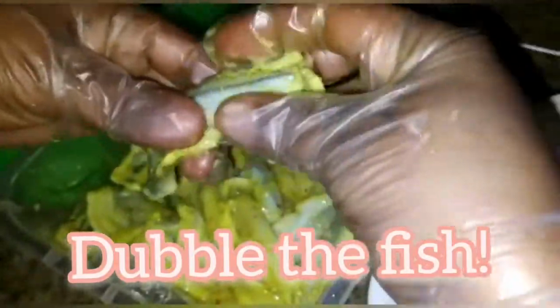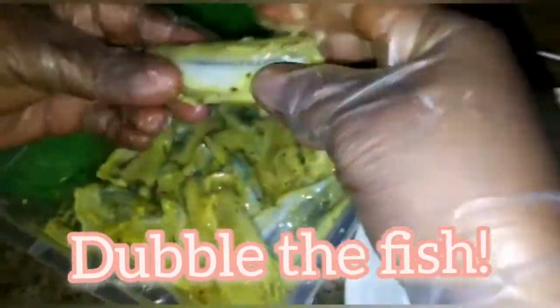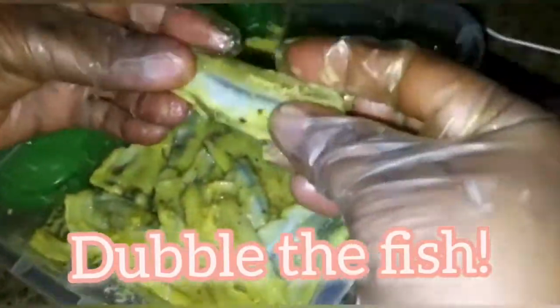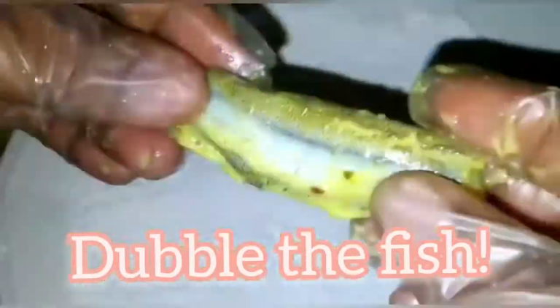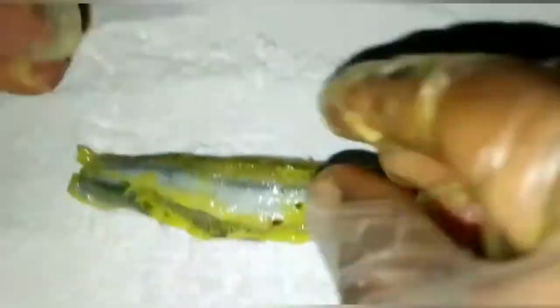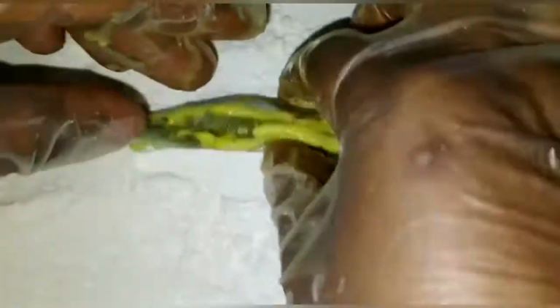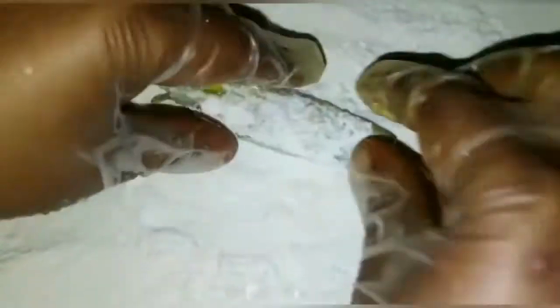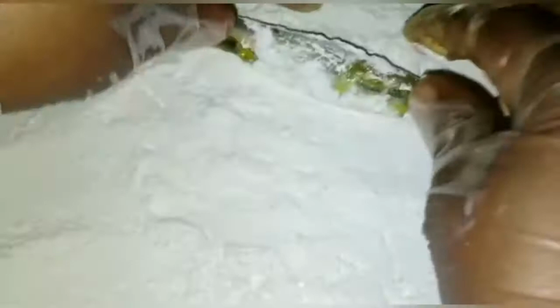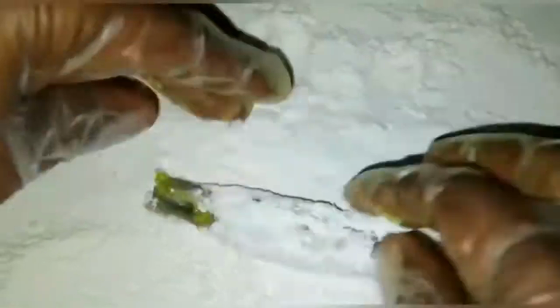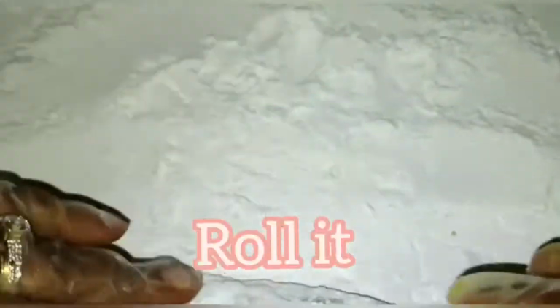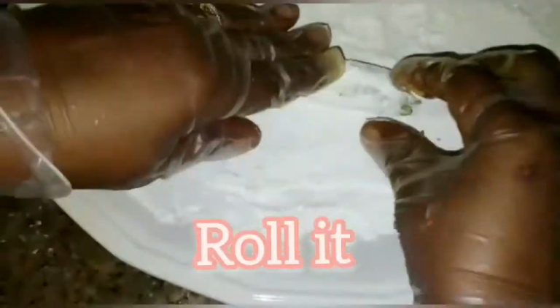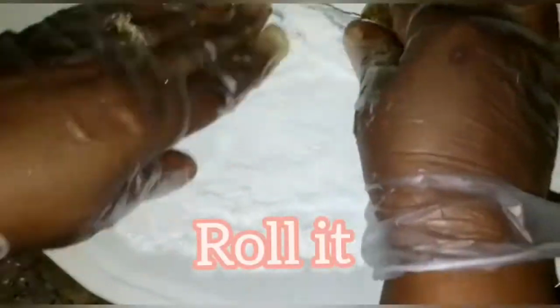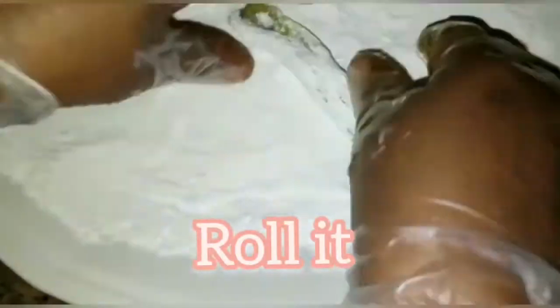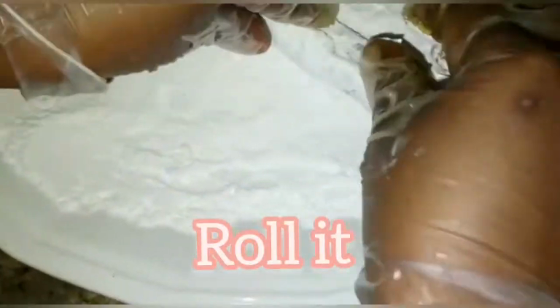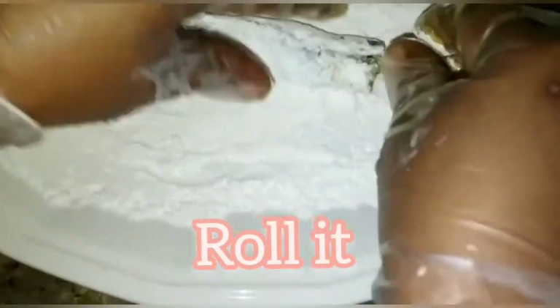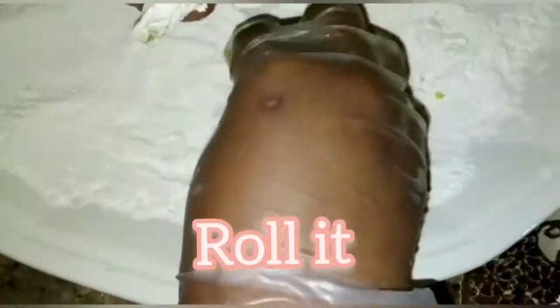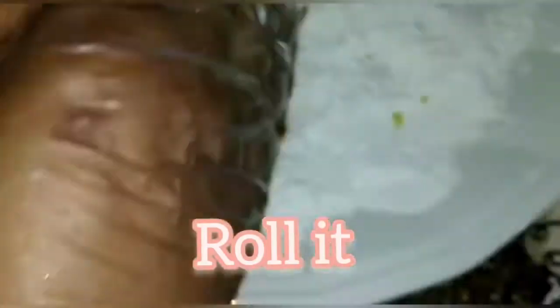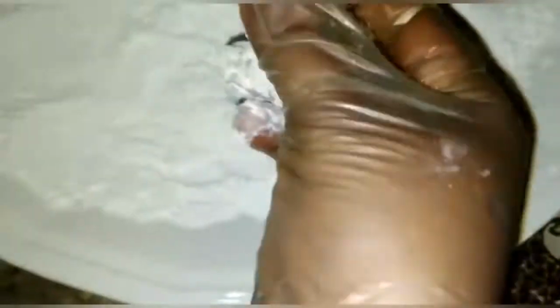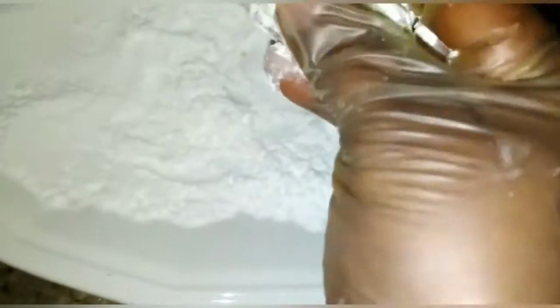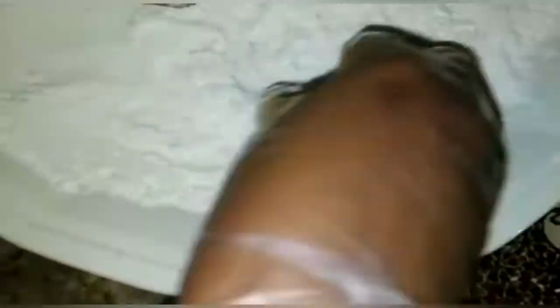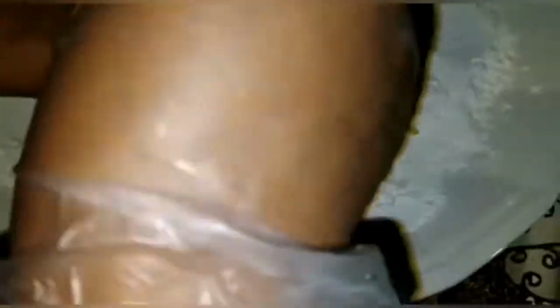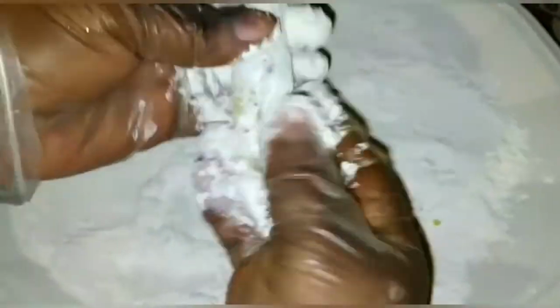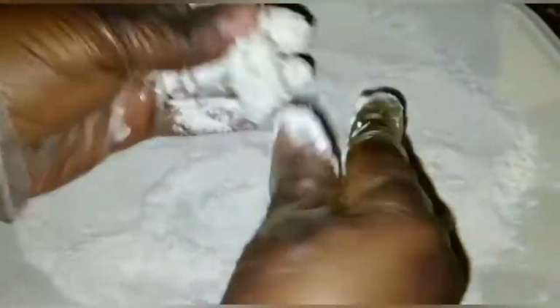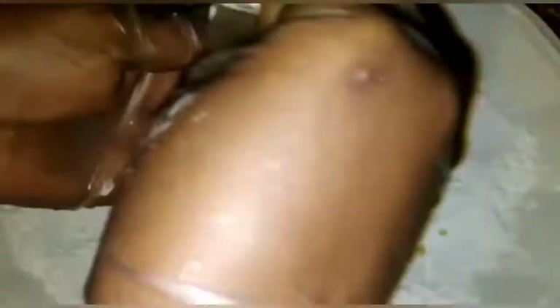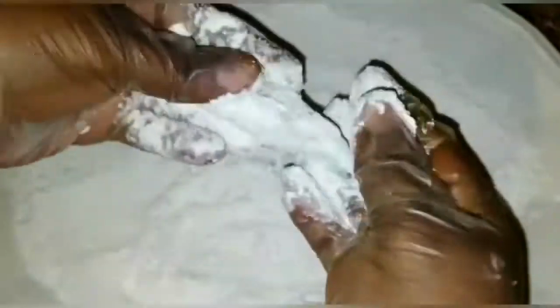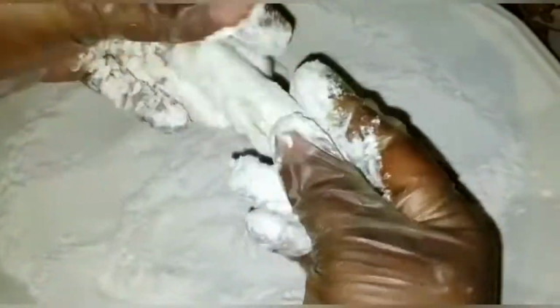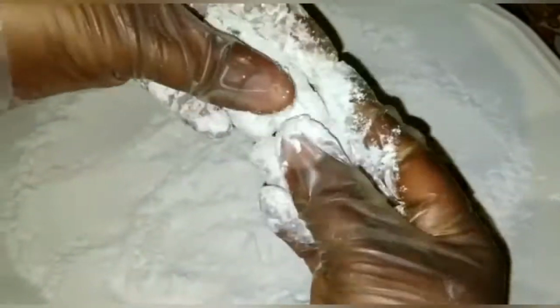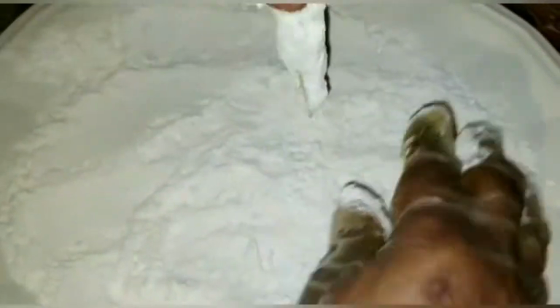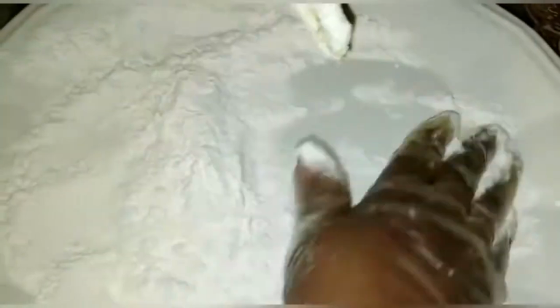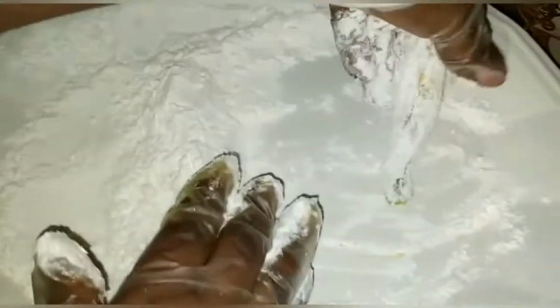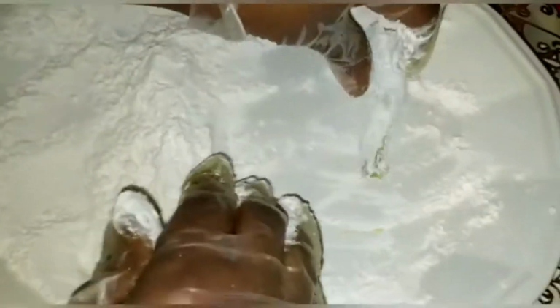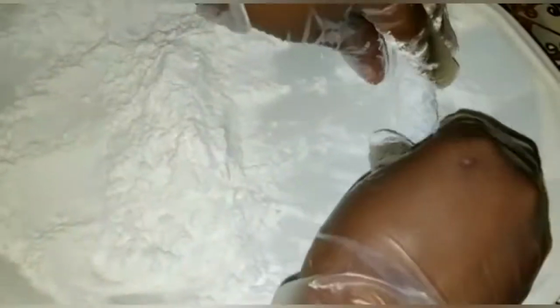Now we take our seasoned fish, put them together — you don't have to do this but you can — and roll it in the flour. Once you roll it, it'll go all white, and then when it's white it's ready to be fried, because that's what we're going to do.